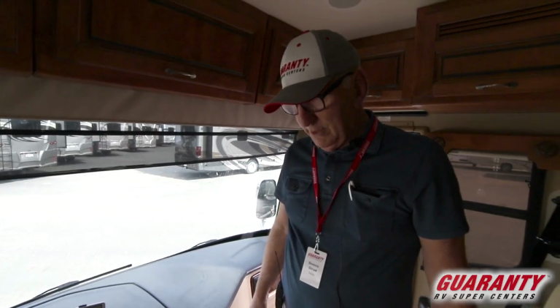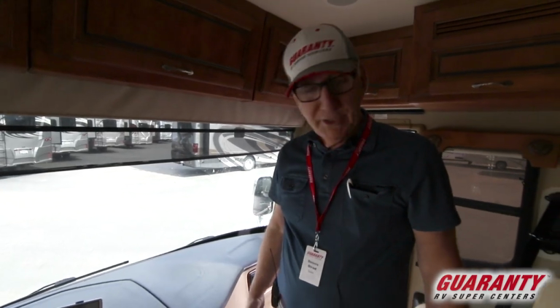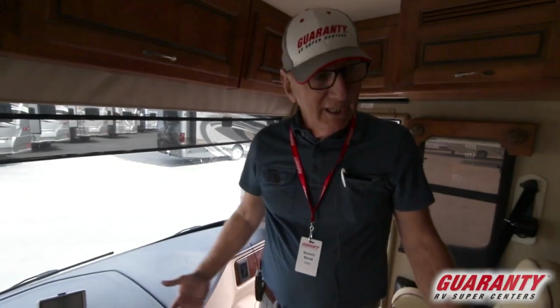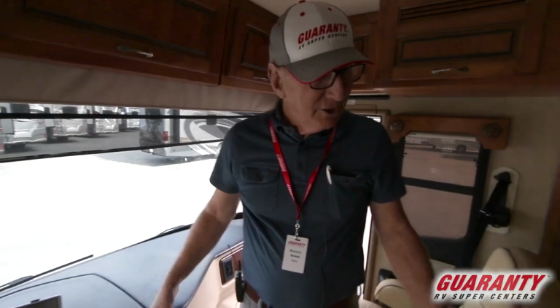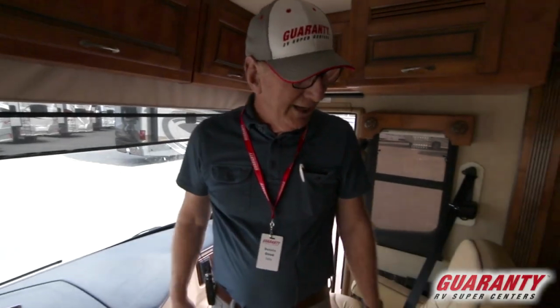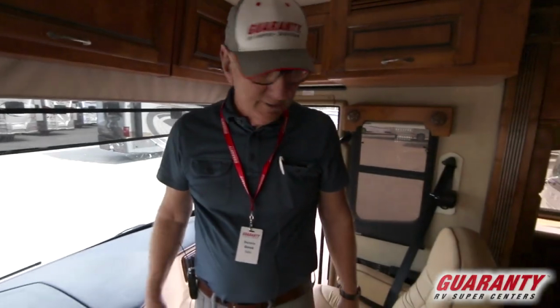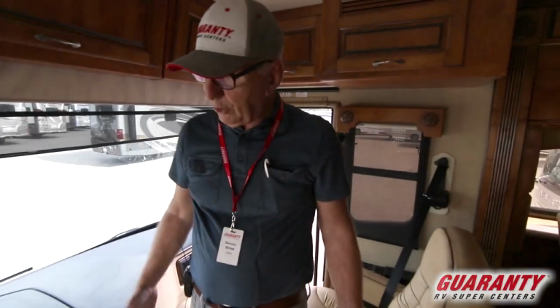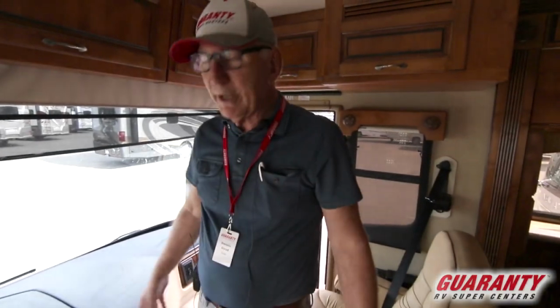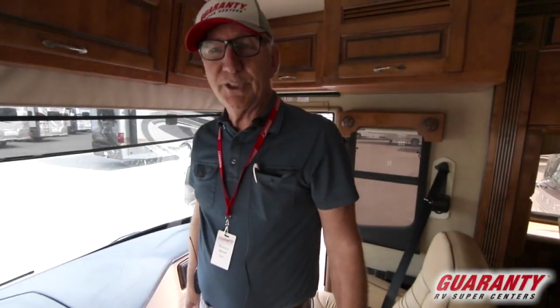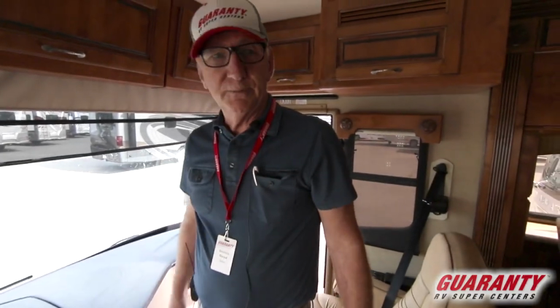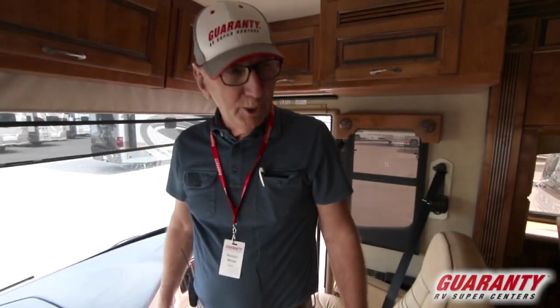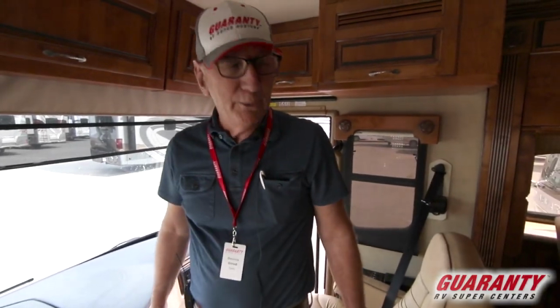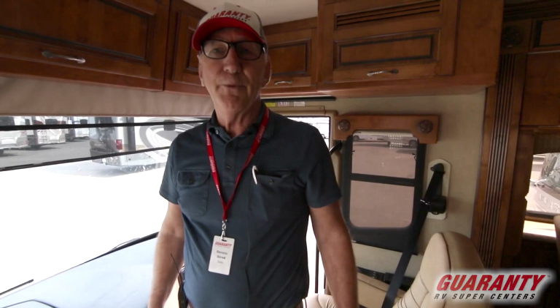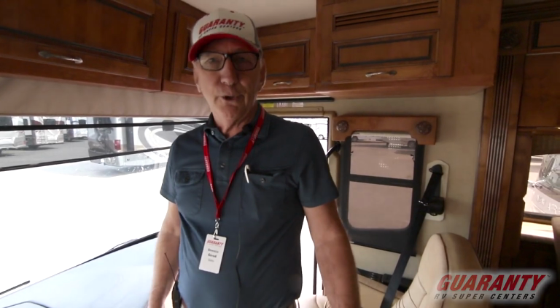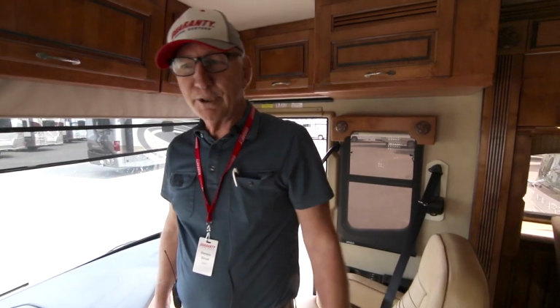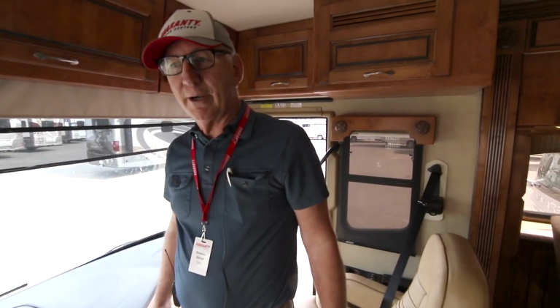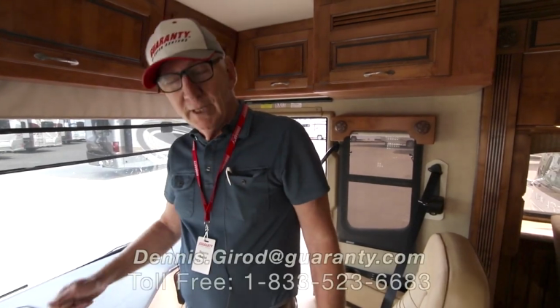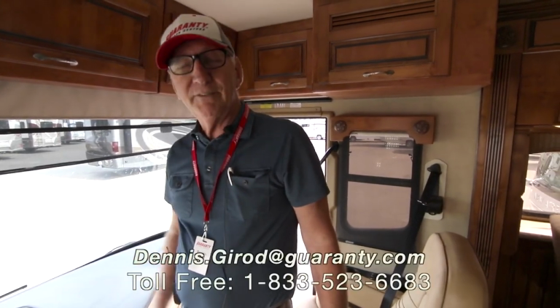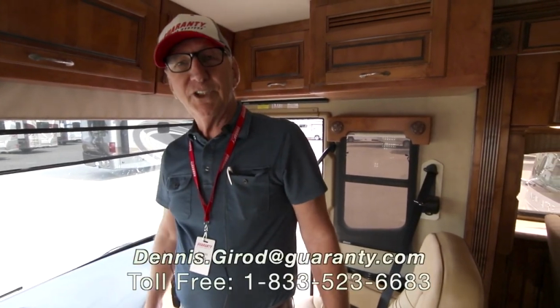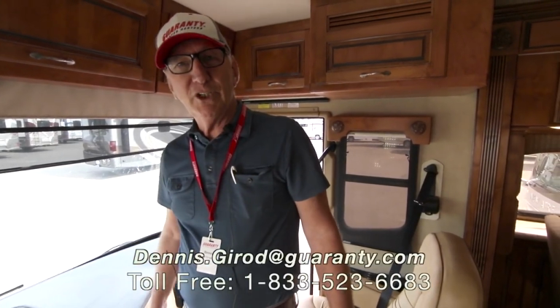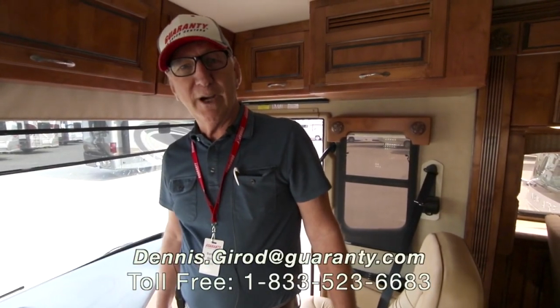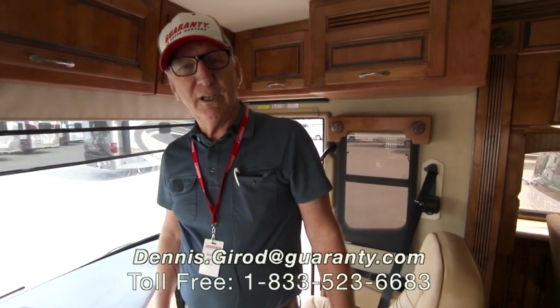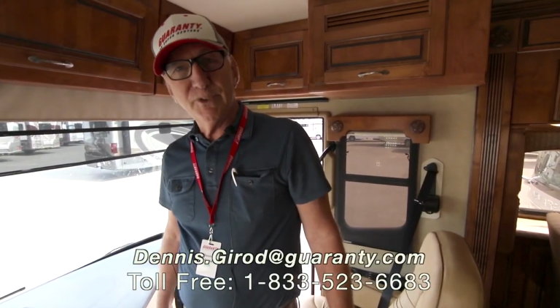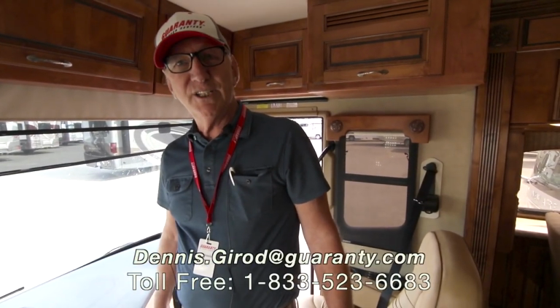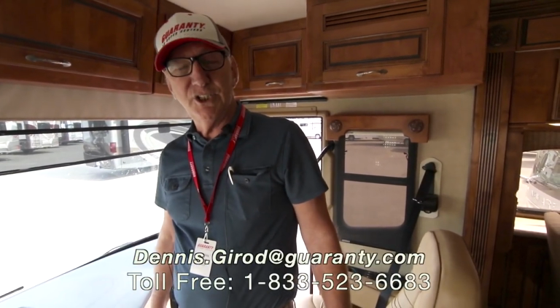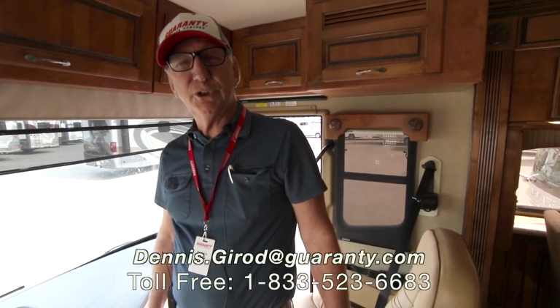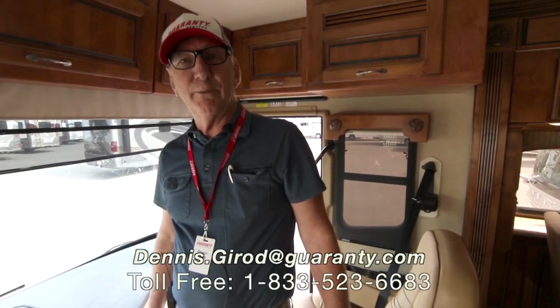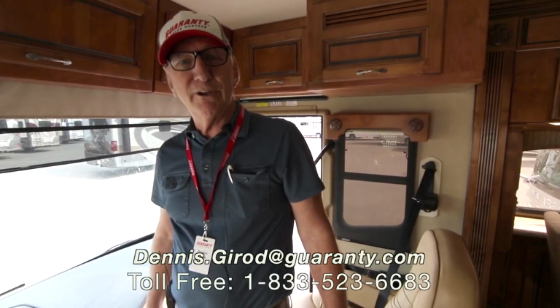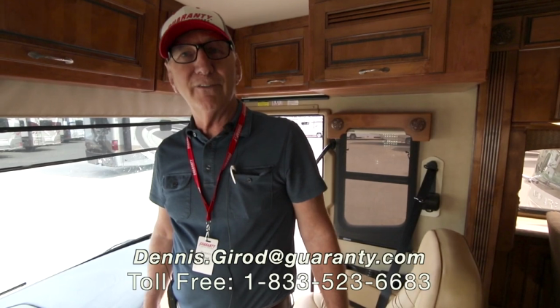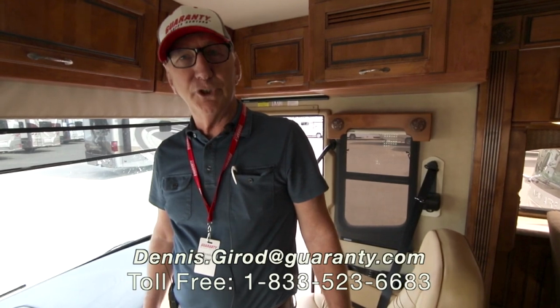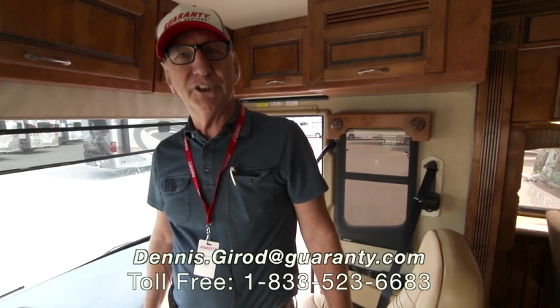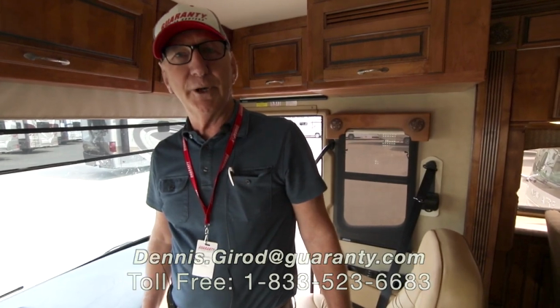As you can see, this unit has all the bells and whistles. Plenty of room, good horsepower. We'd love to have you take a test drive — come see us. This is Dennis Stroud with Guaranty RV in Junction City, Oregon.